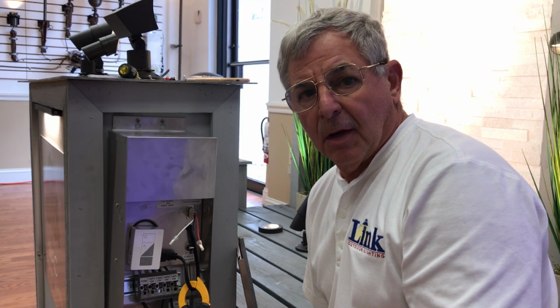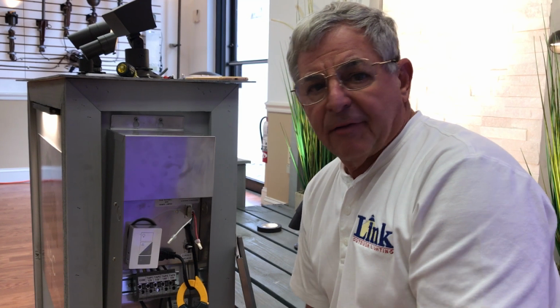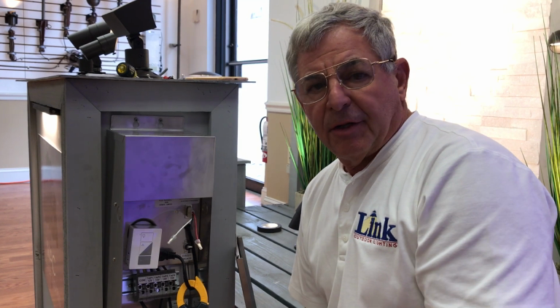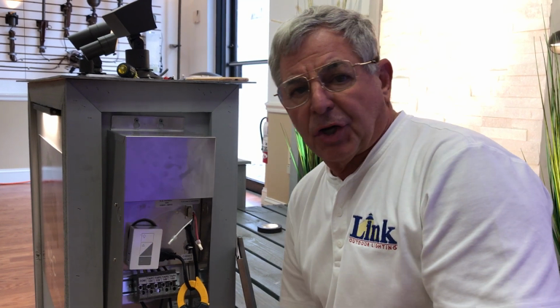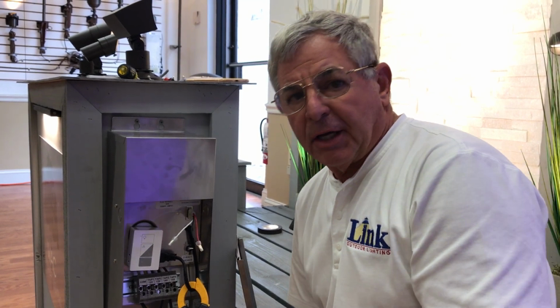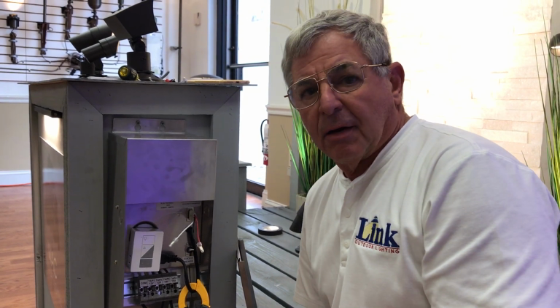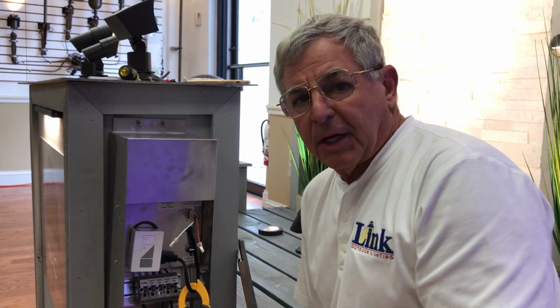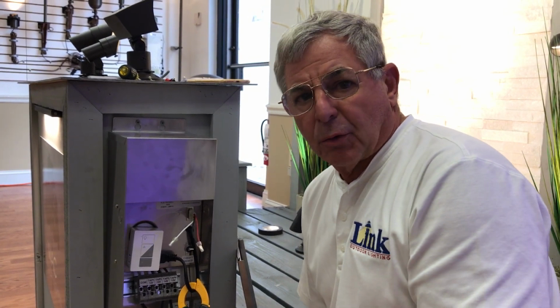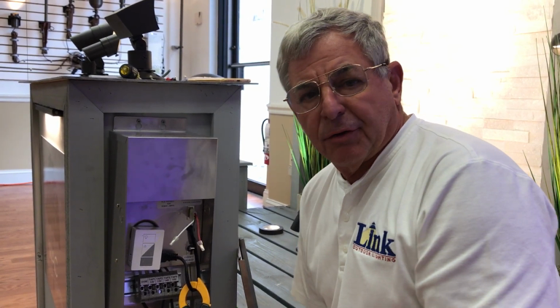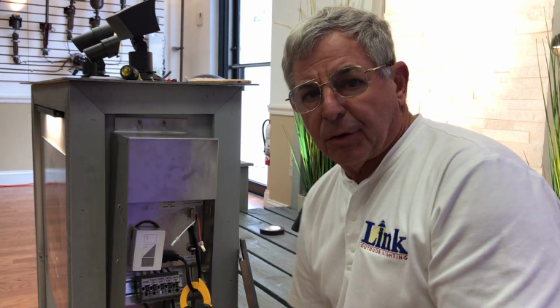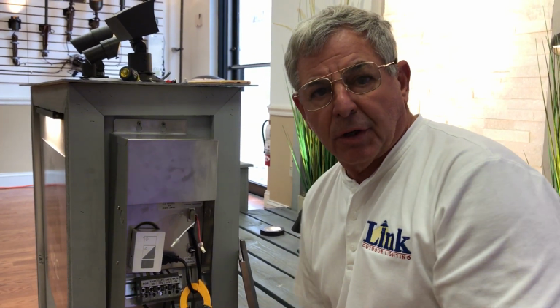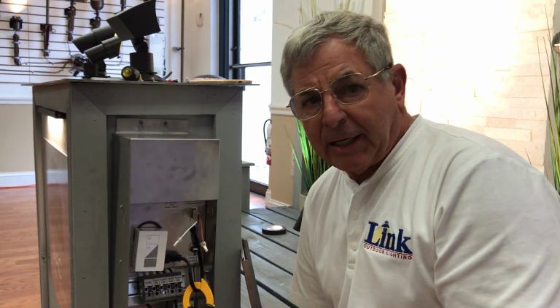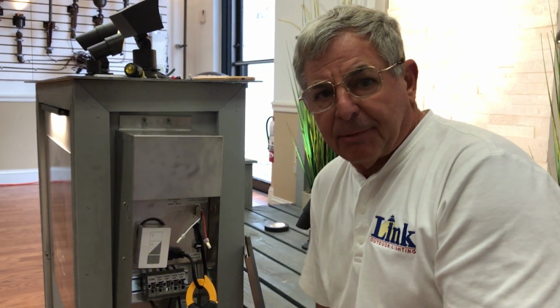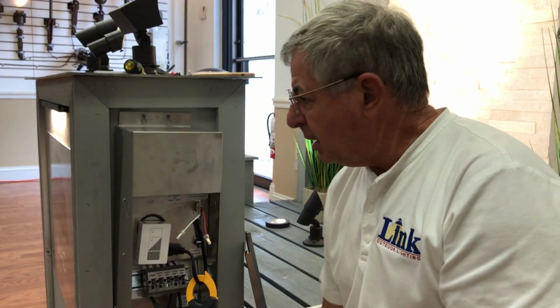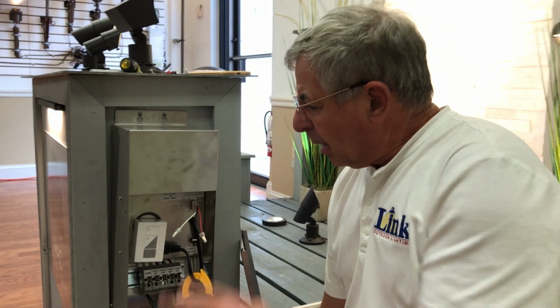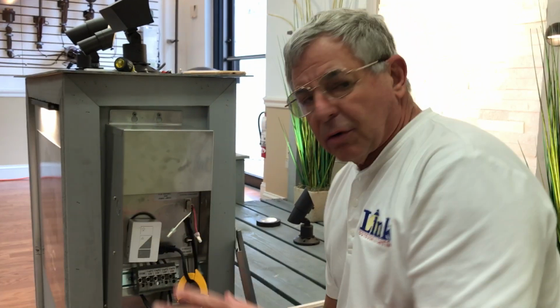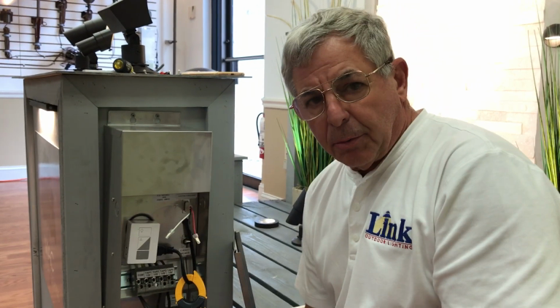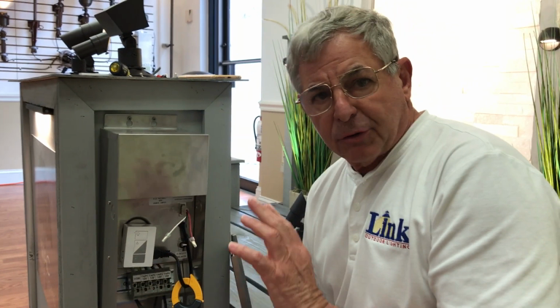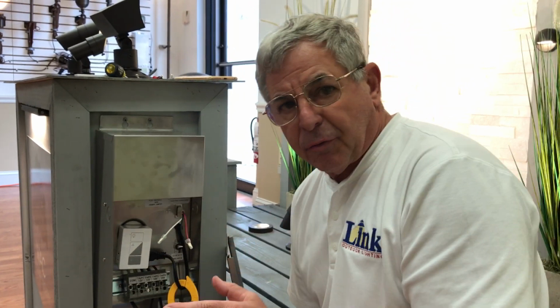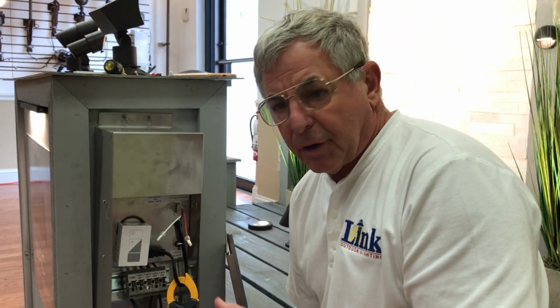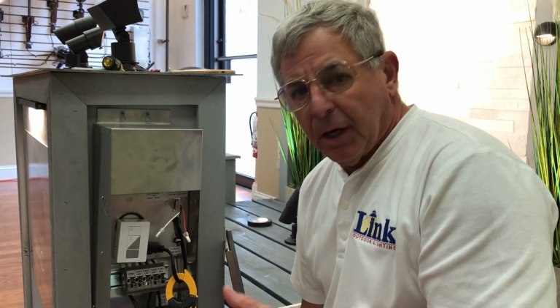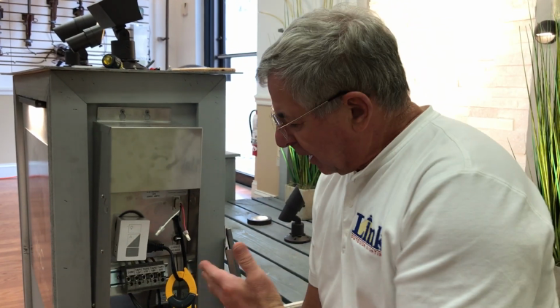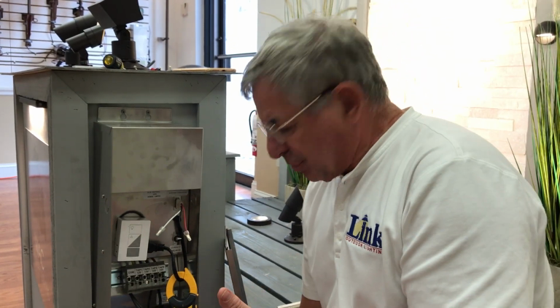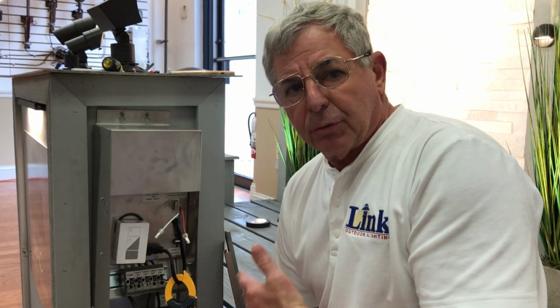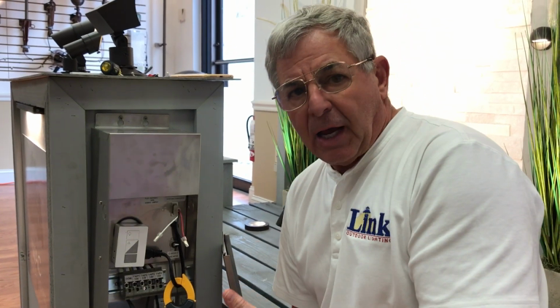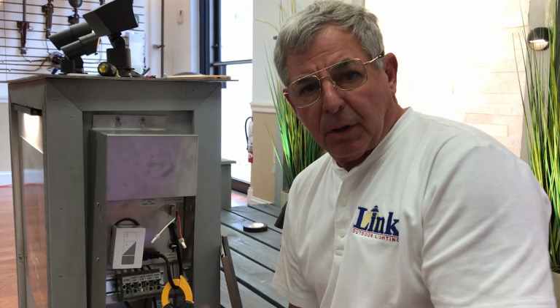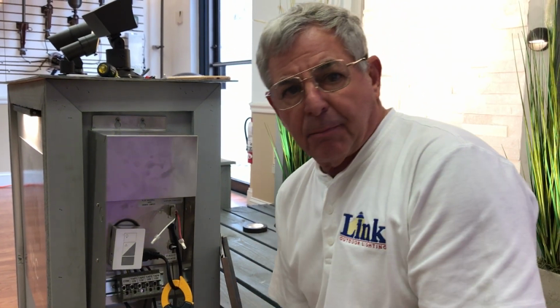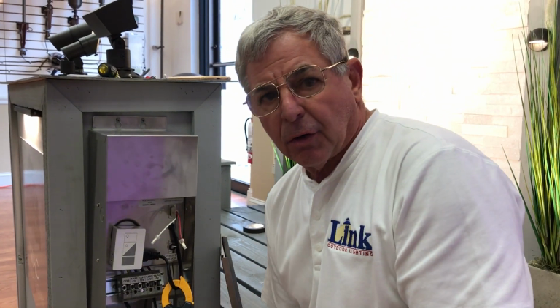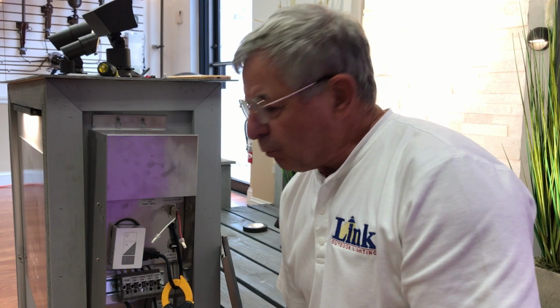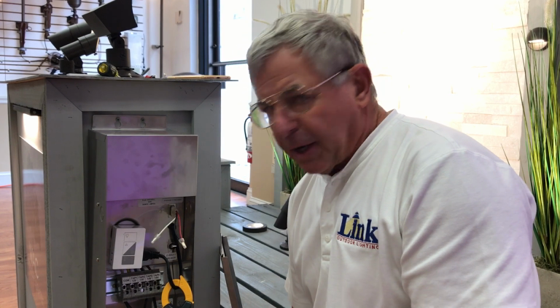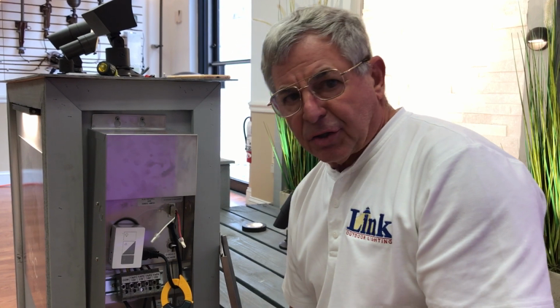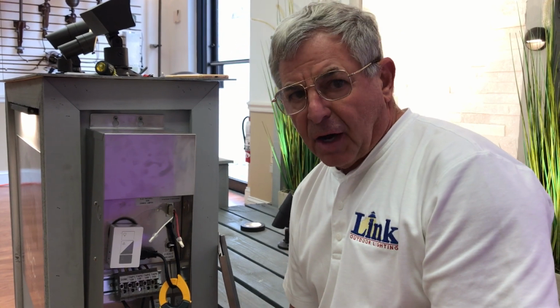Hi everybody, this is Chuck Link from Link Outdoor Lighting Distributors. We're in the lighting lab today and we're talking a little bit about transformer theory and how to use a volt amp clamp meter. Real basic stuff guys.